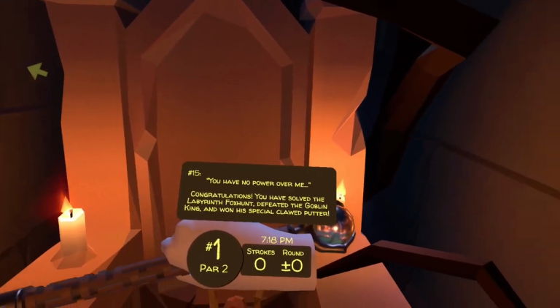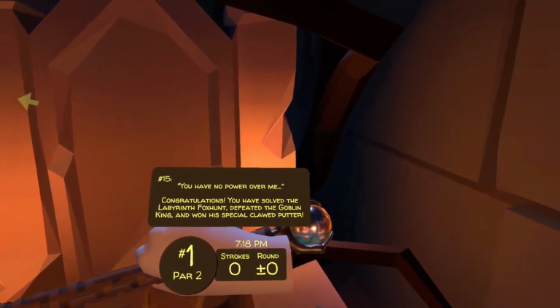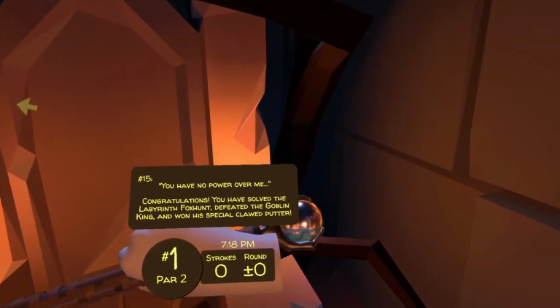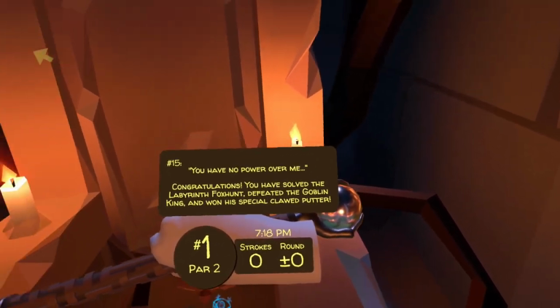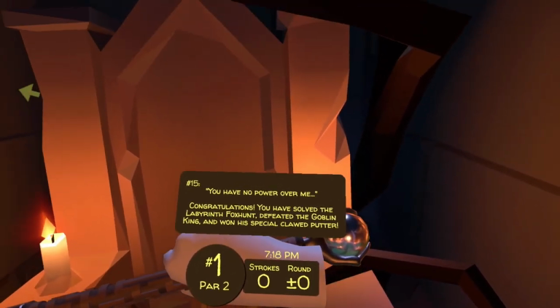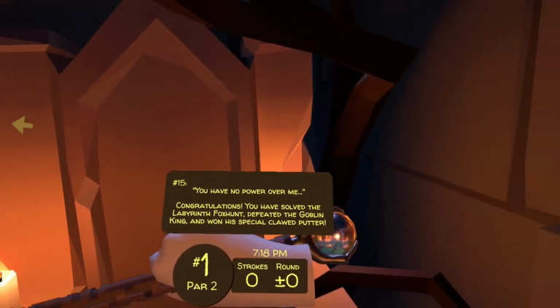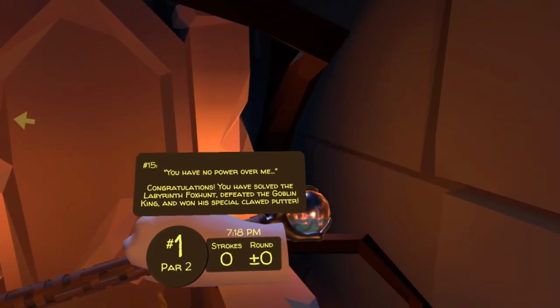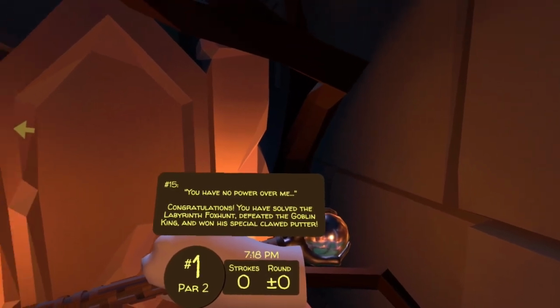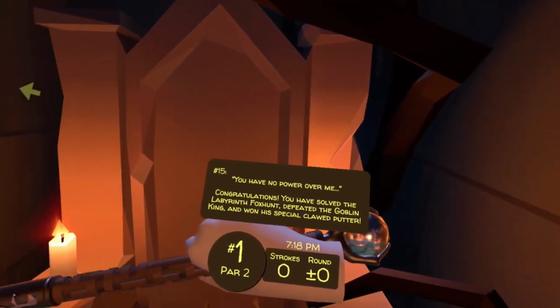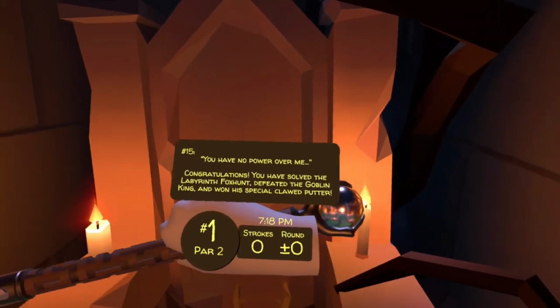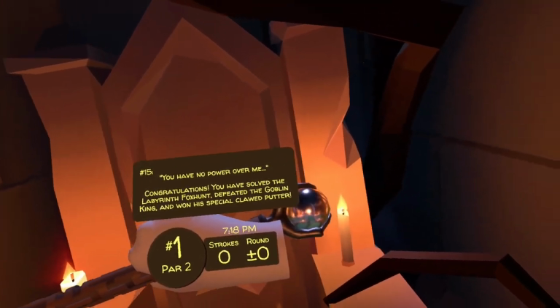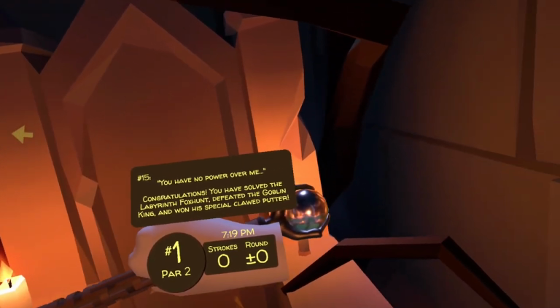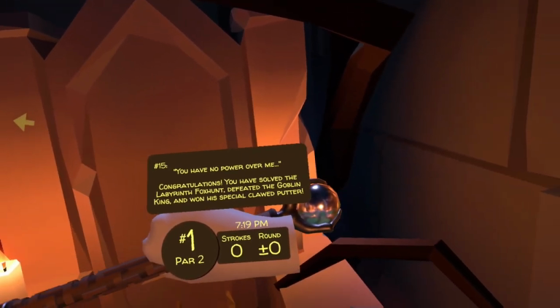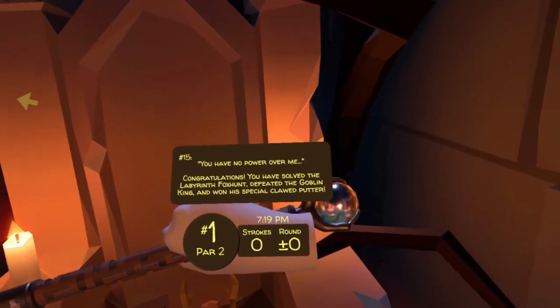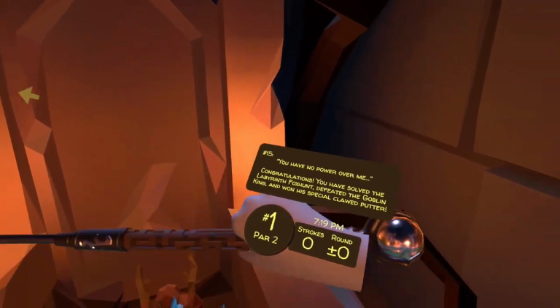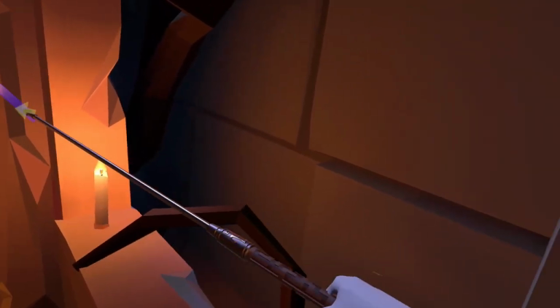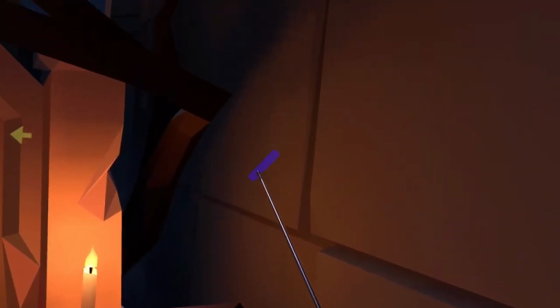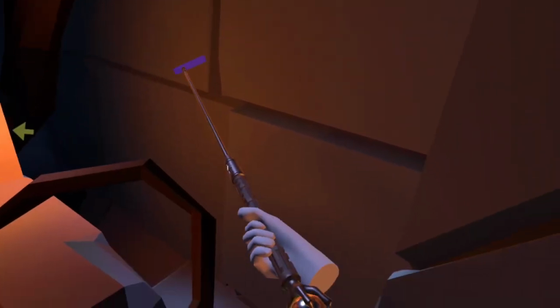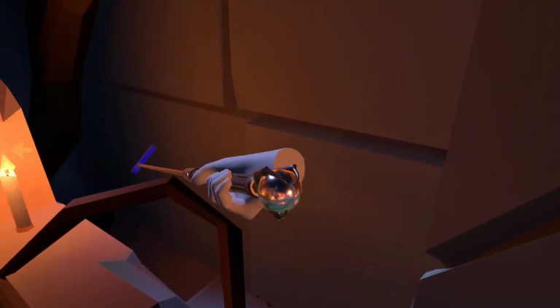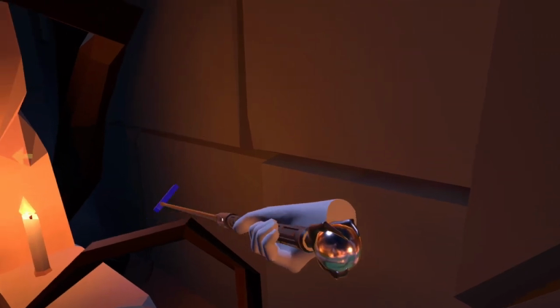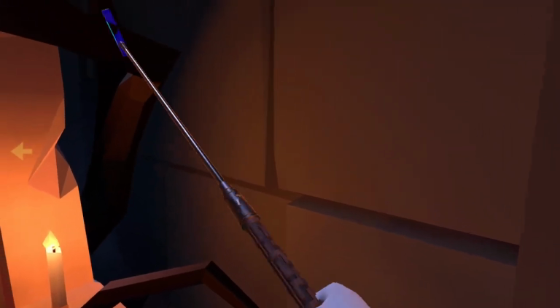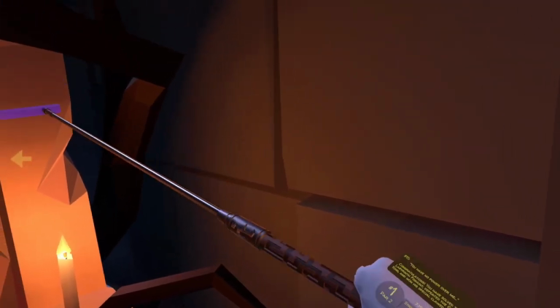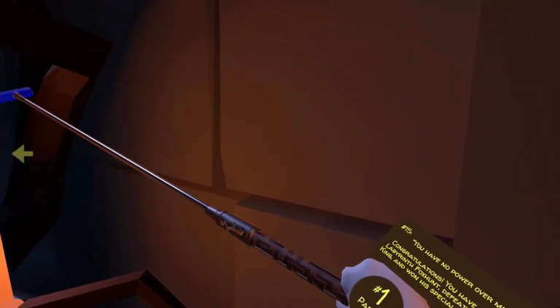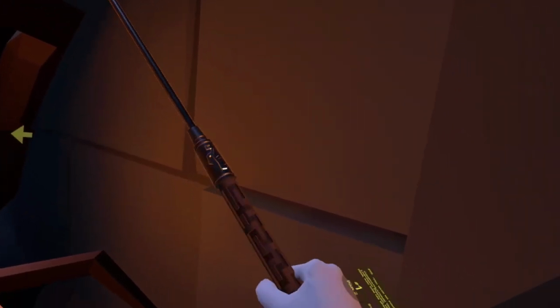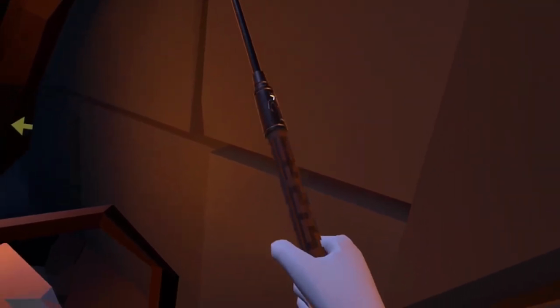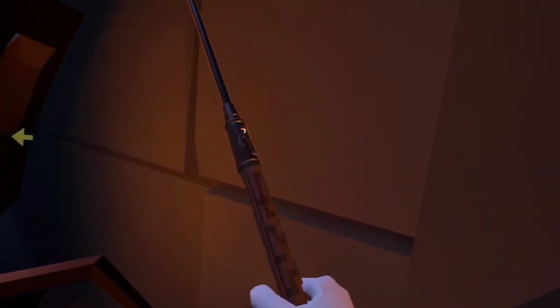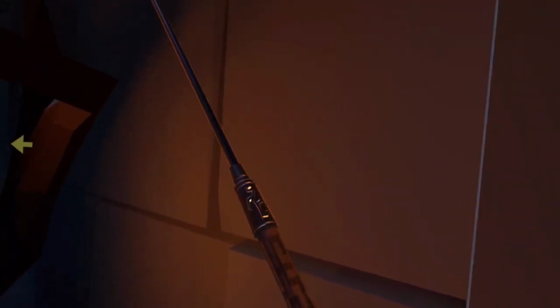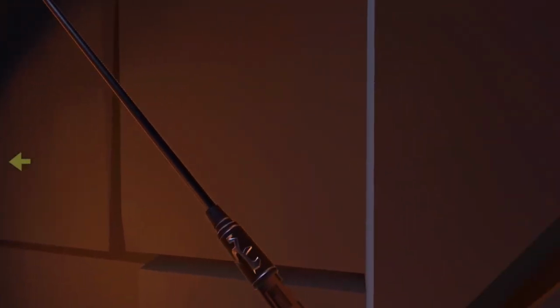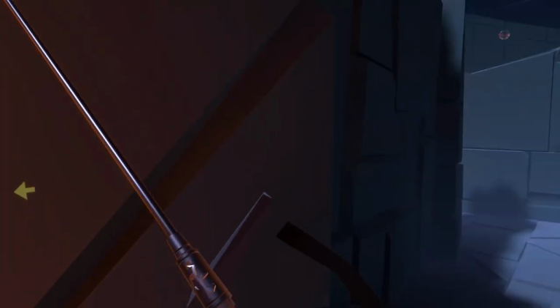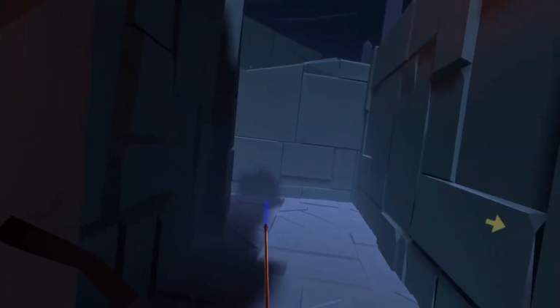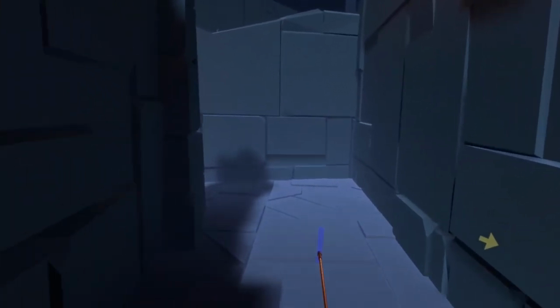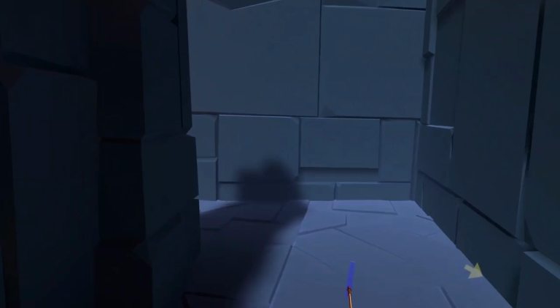You have no power, old mate. Congratulations — you have survived the fox hunt. You defeated the Goblin King and won his special clawed putter. I'm holding it right here — it's got the orb up top and a cool labyrinth design going down the side of it. Pretty awesome.